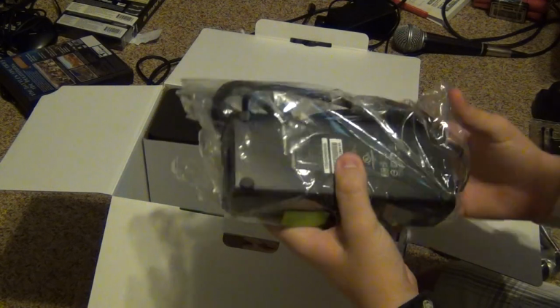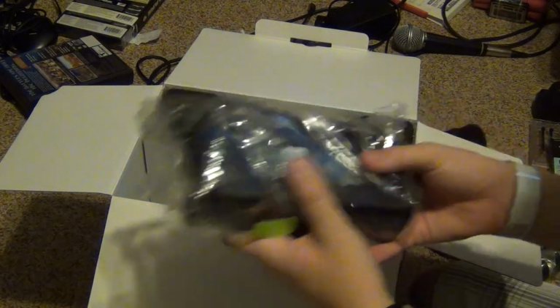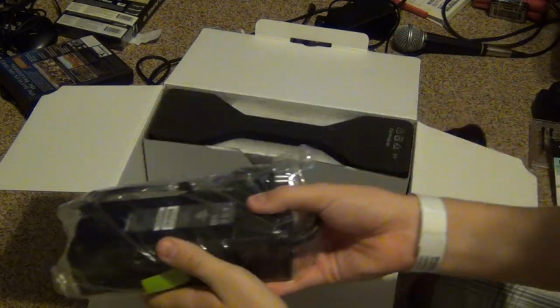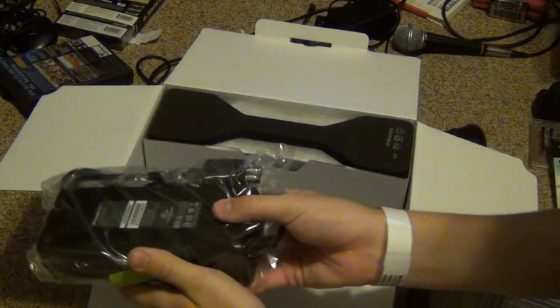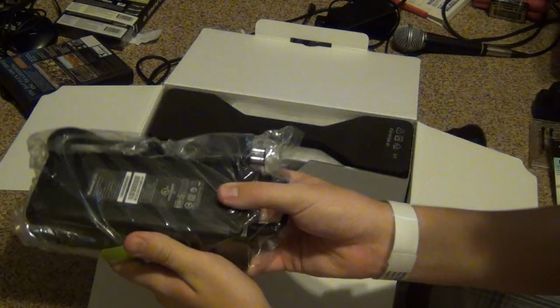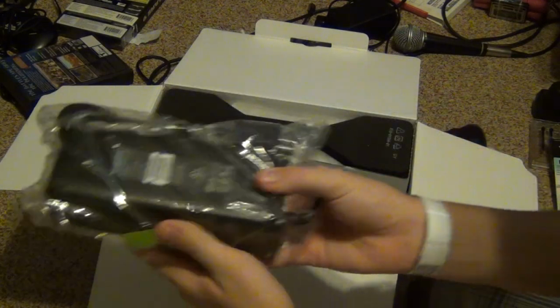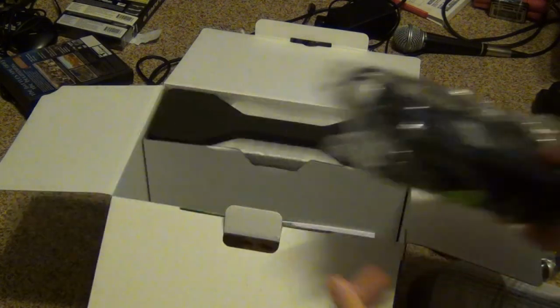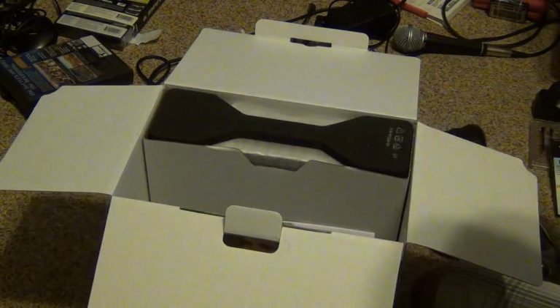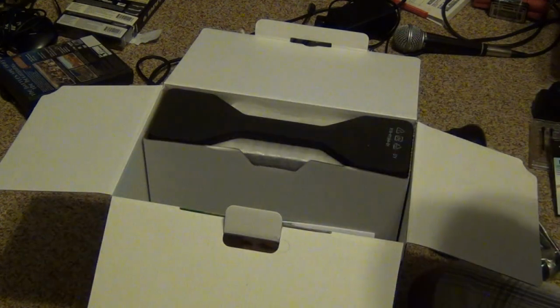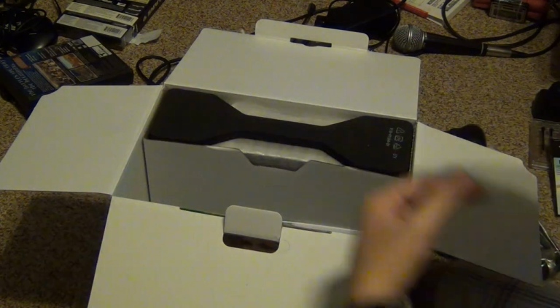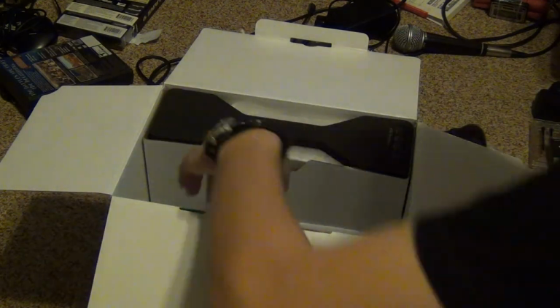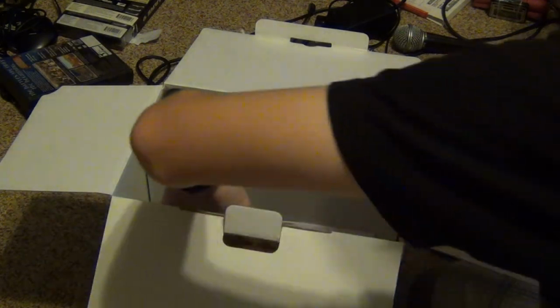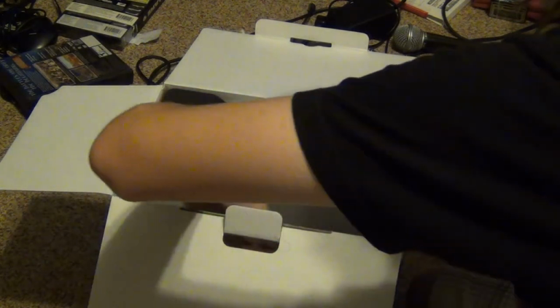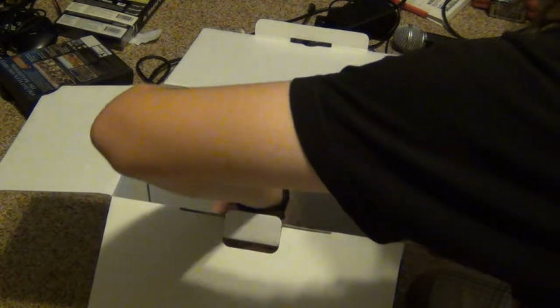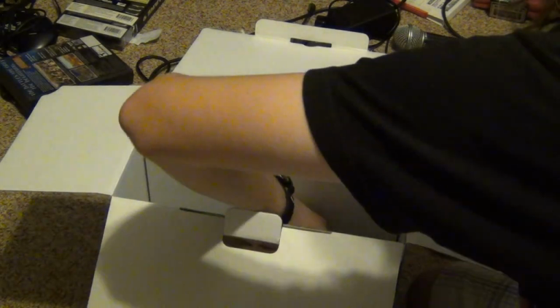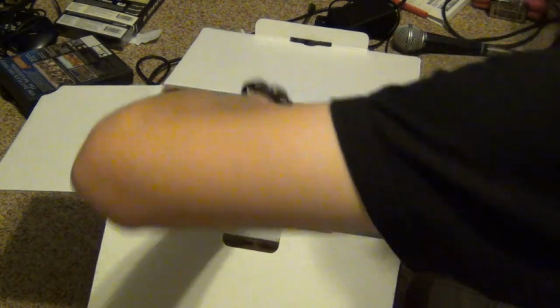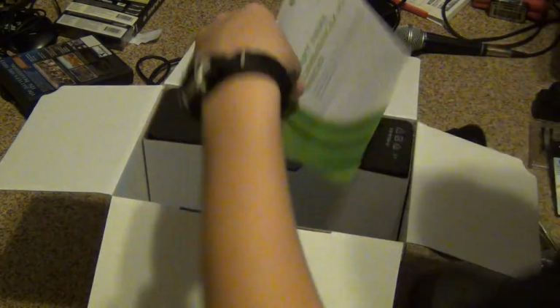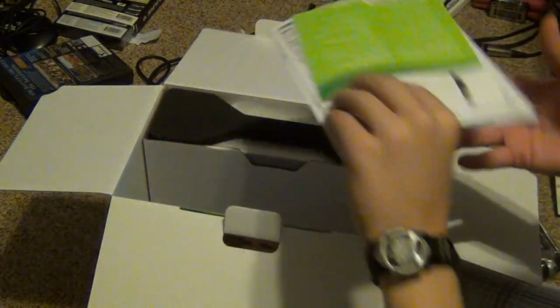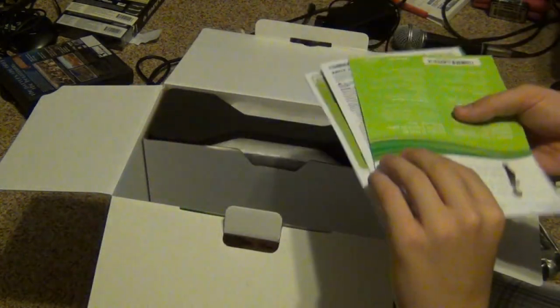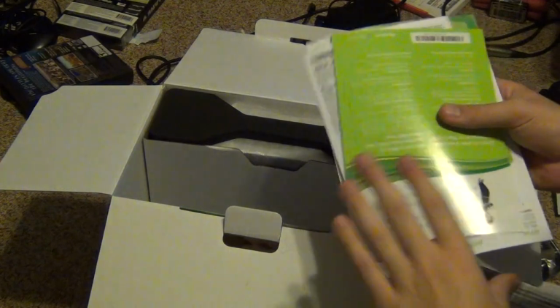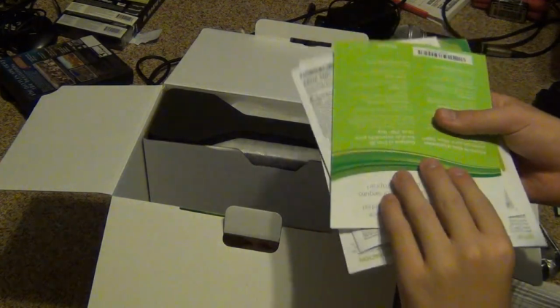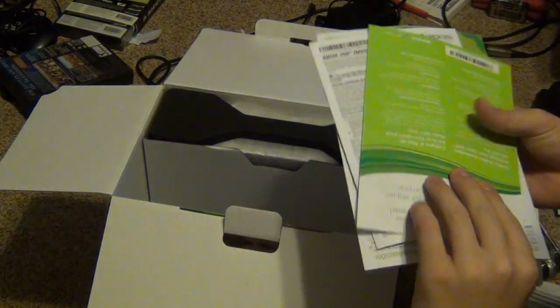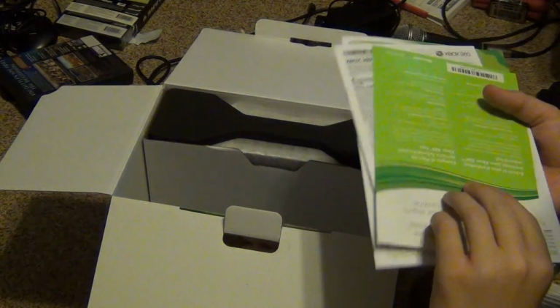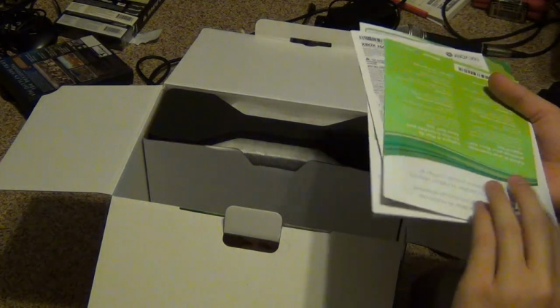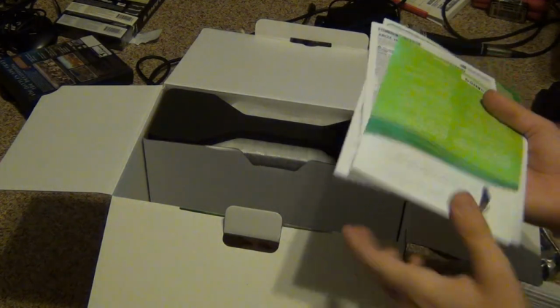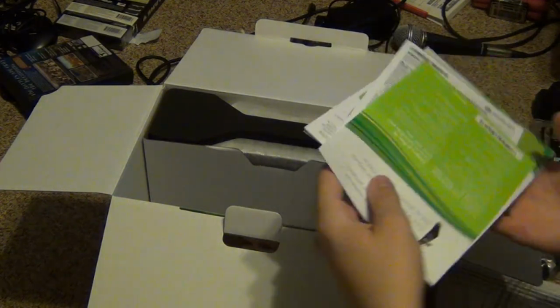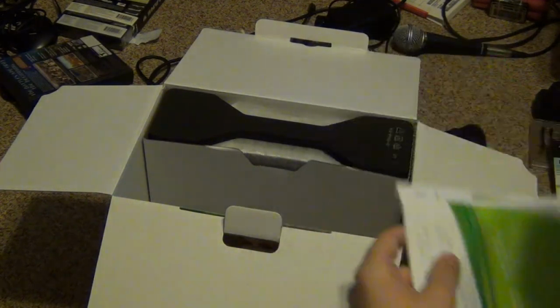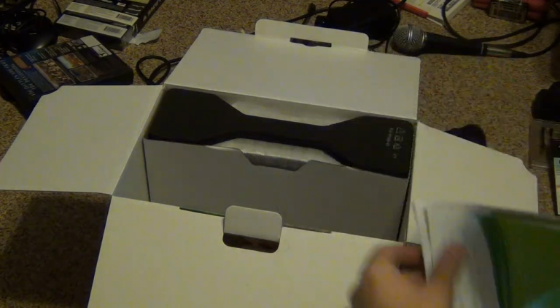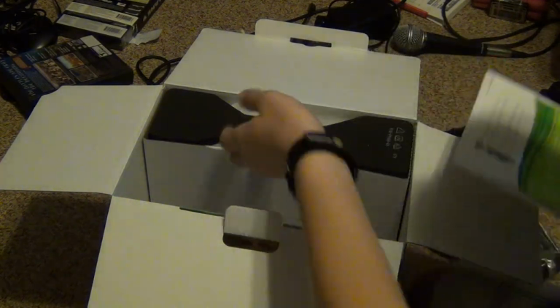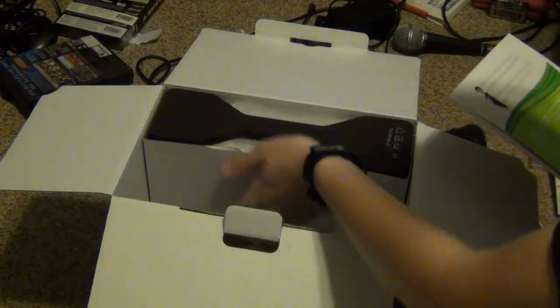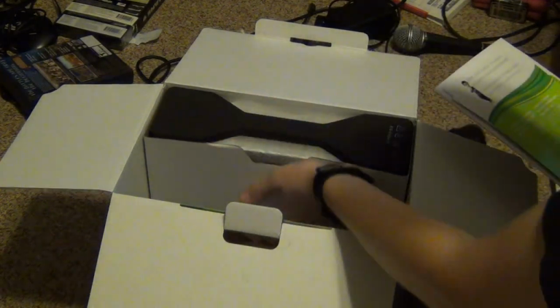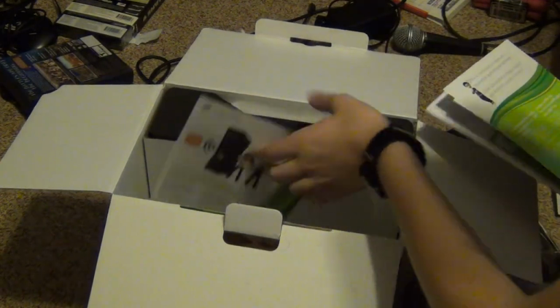Your power brick right here. You got some manuals and I guess advertisements and all that kind of stuff.